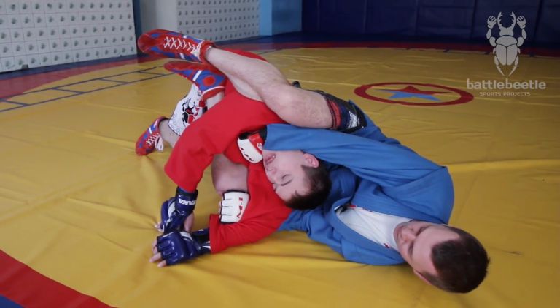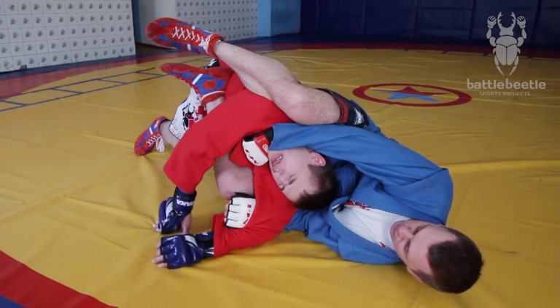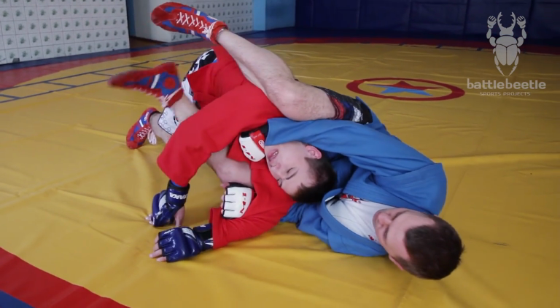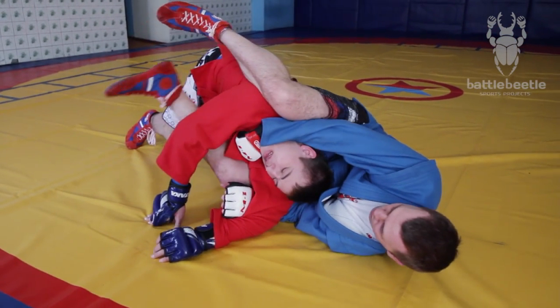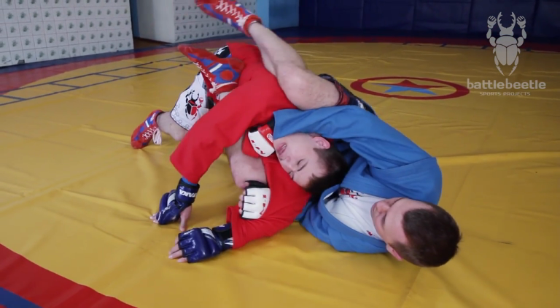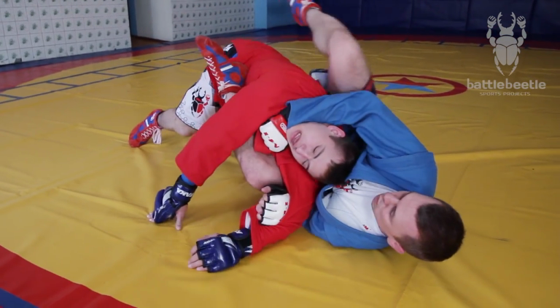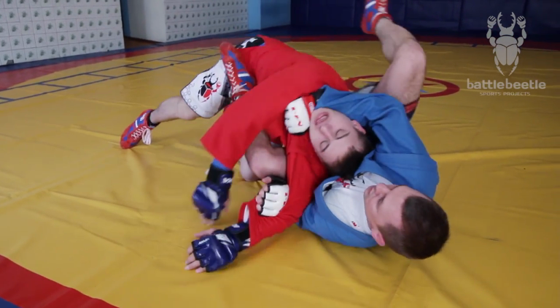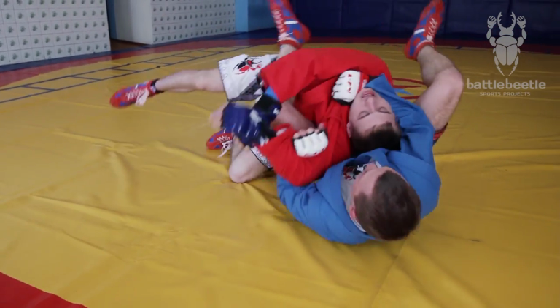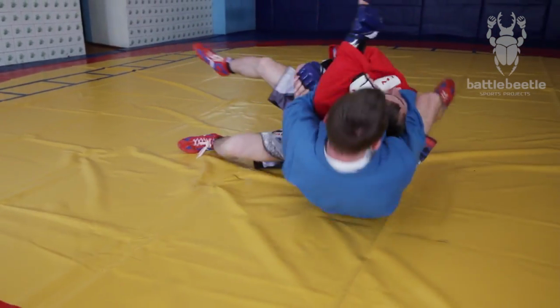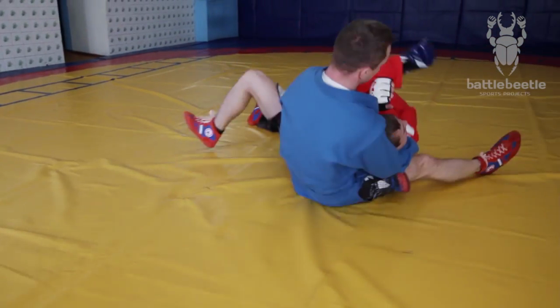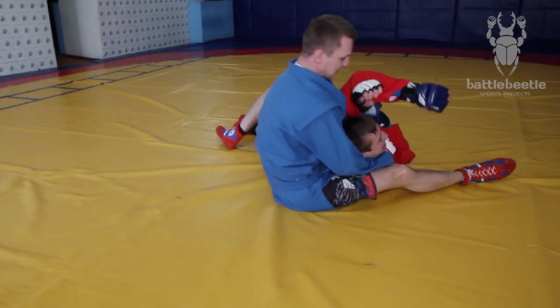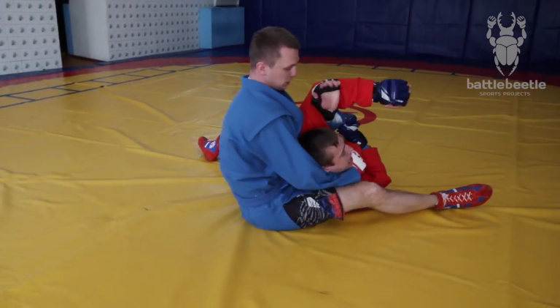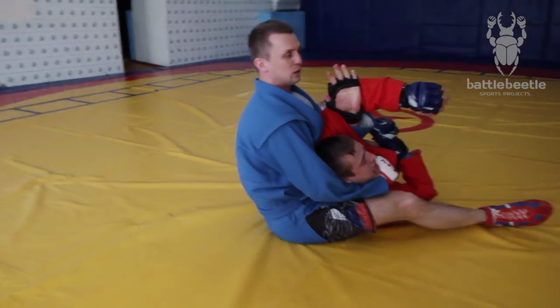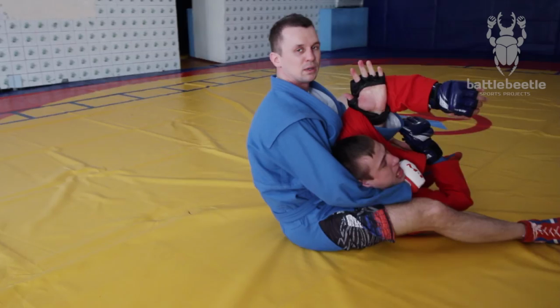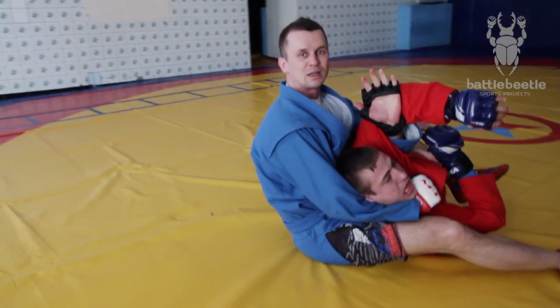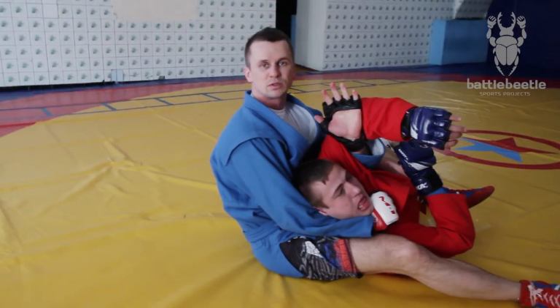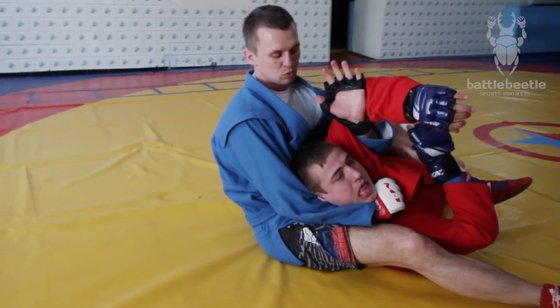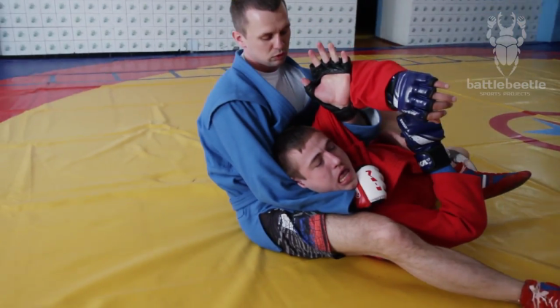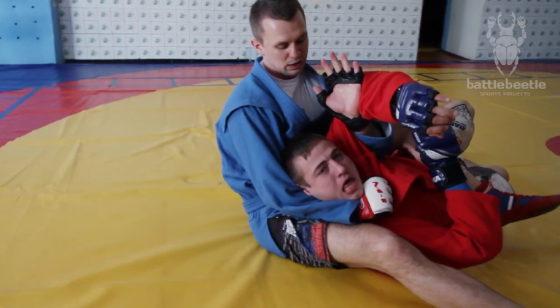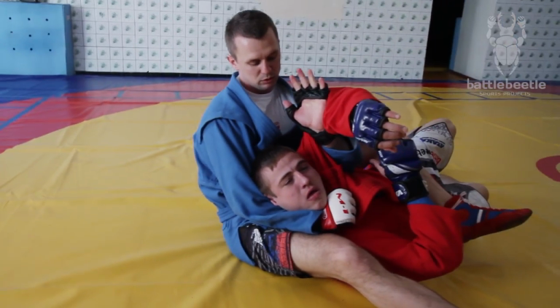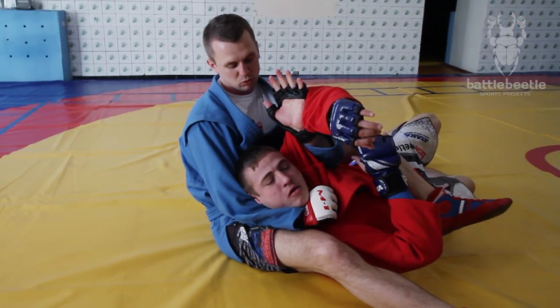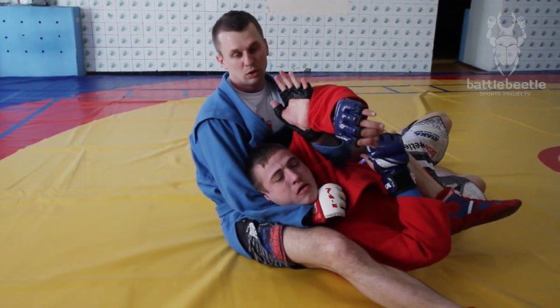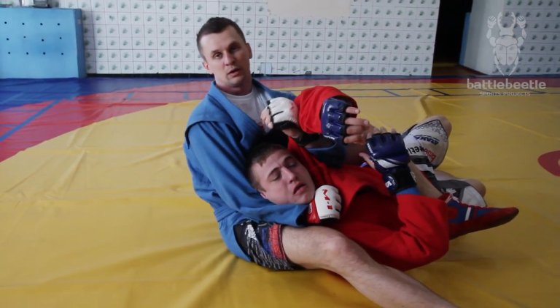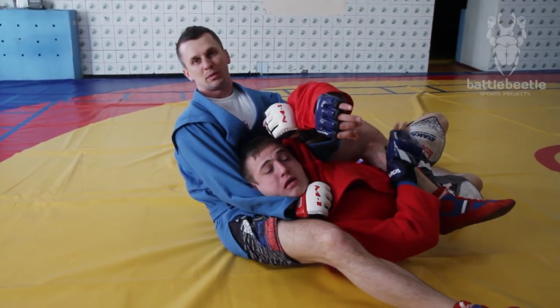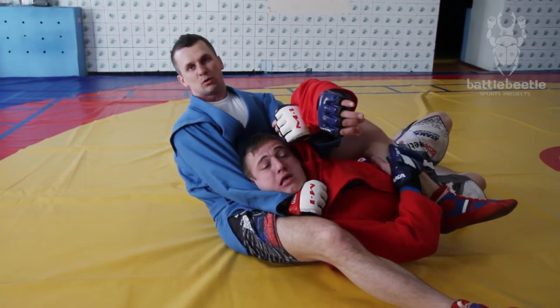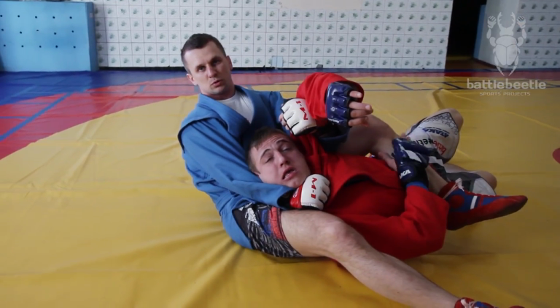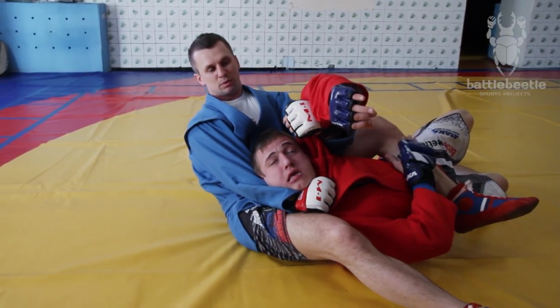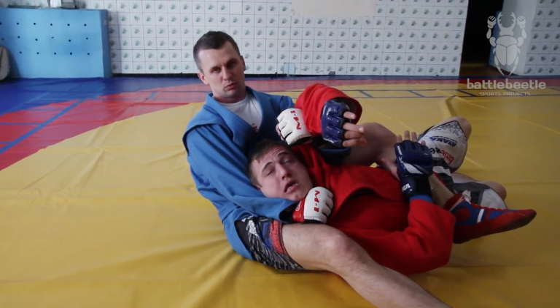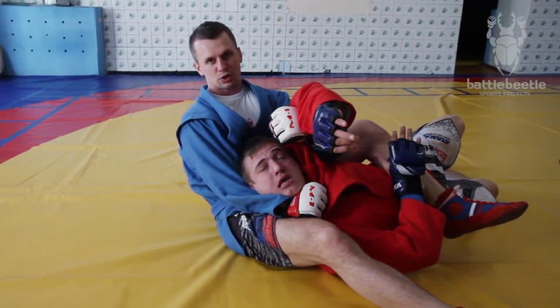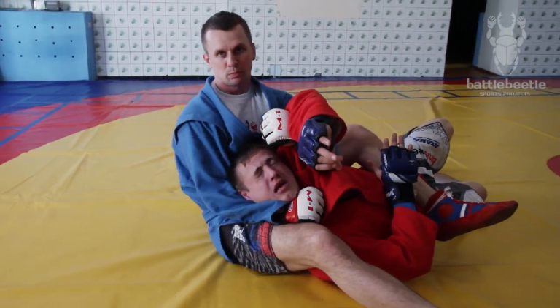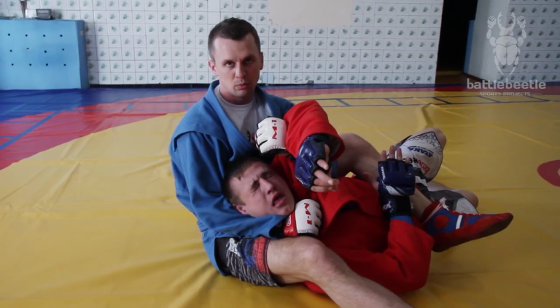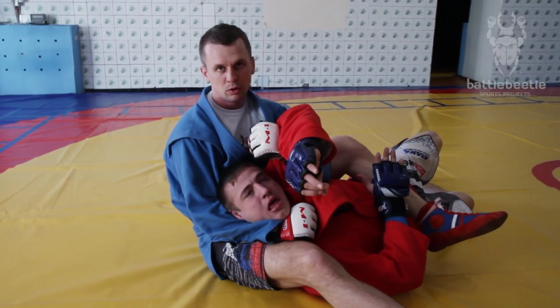I try to turn him over using my left leg, keeping hold of his left arm all the way through. What I have to do now is lean back and finish the choke.